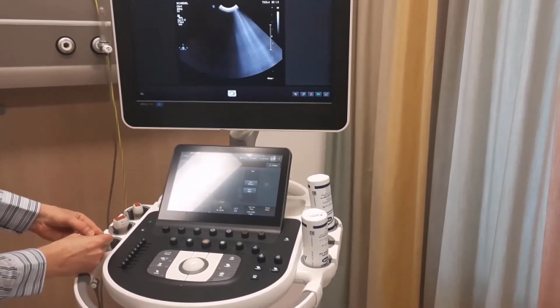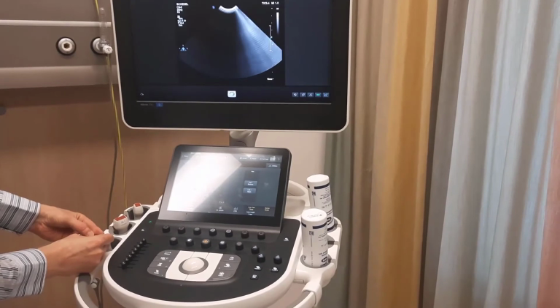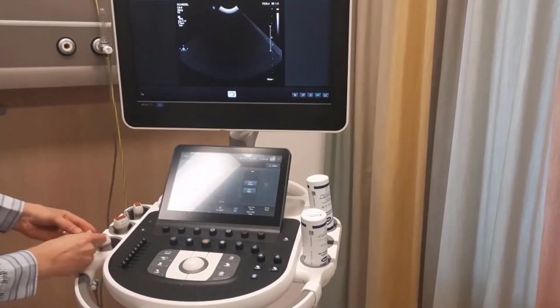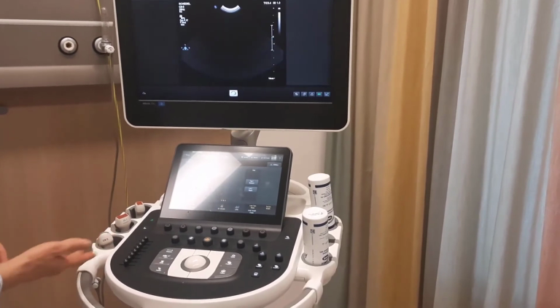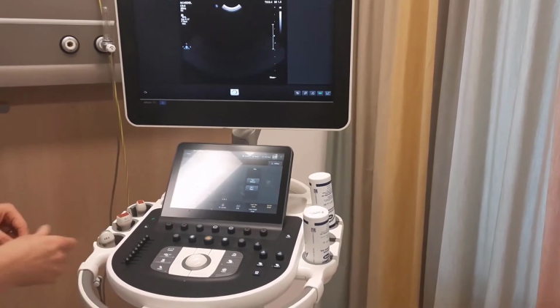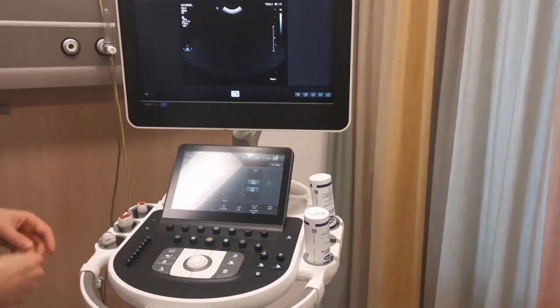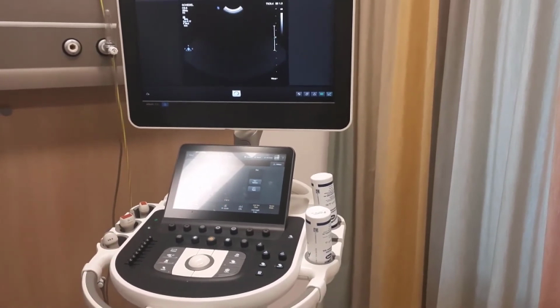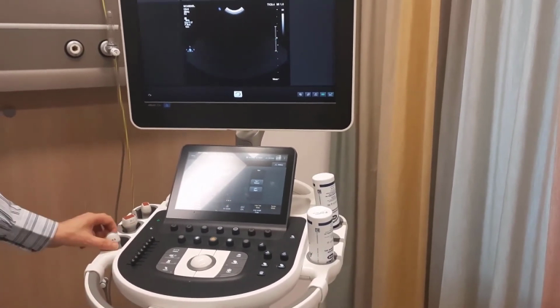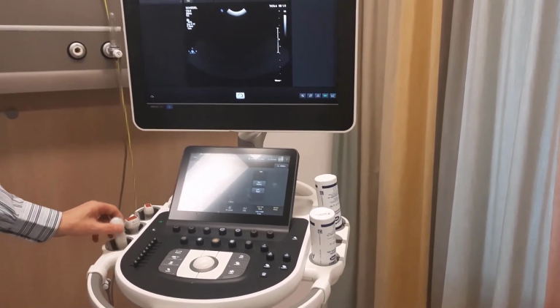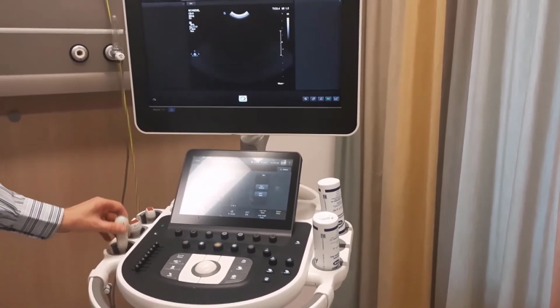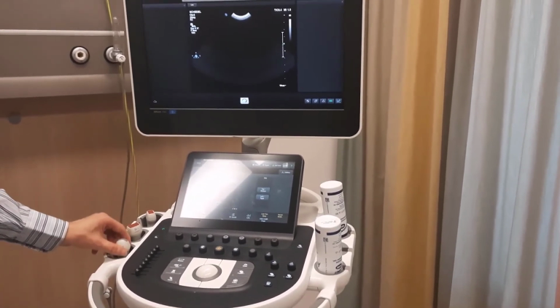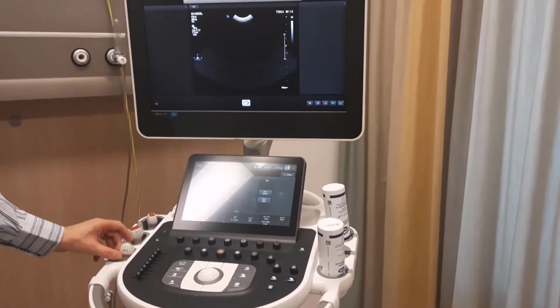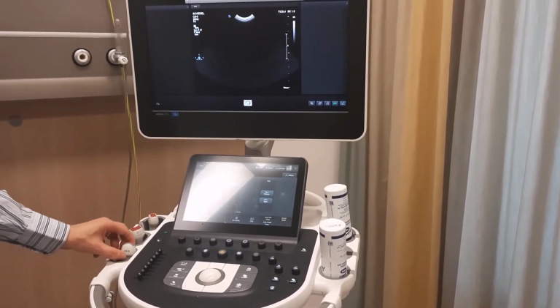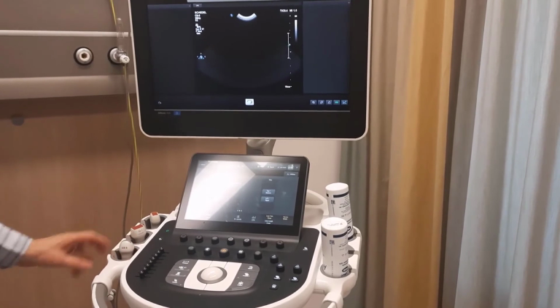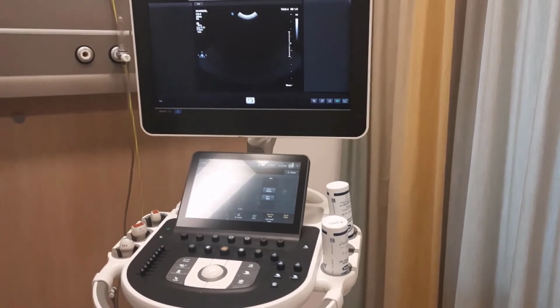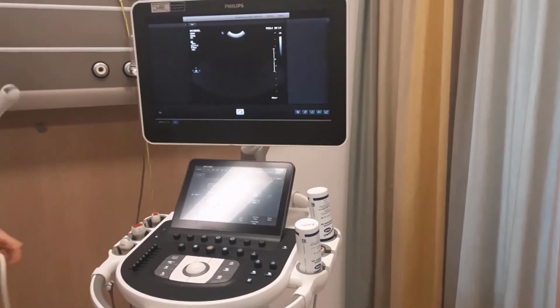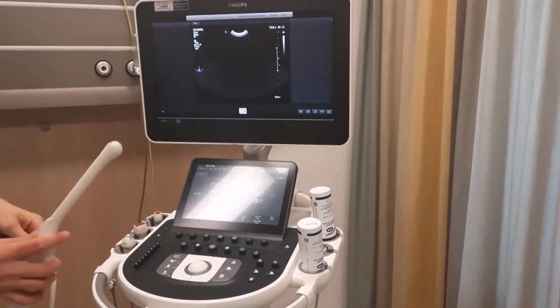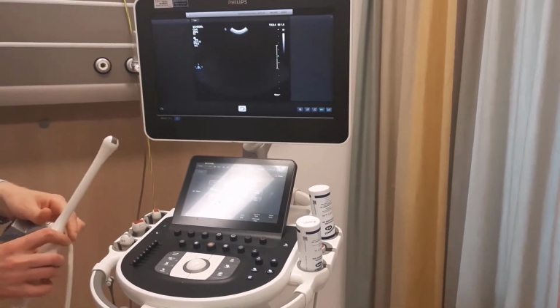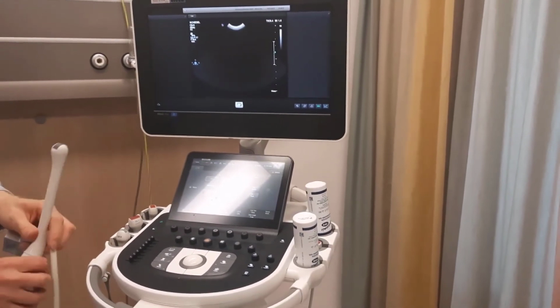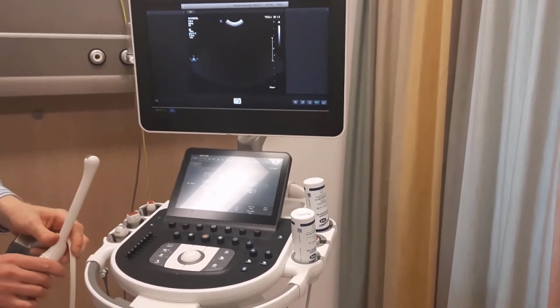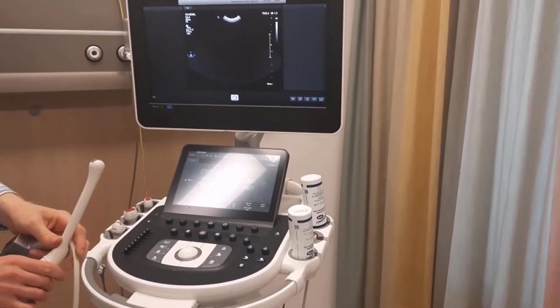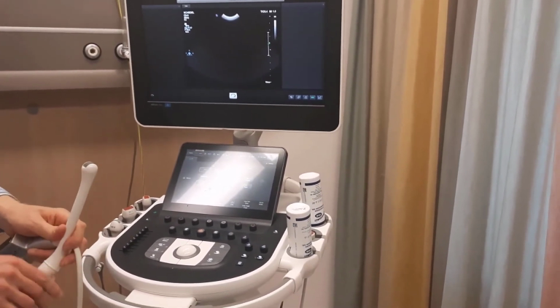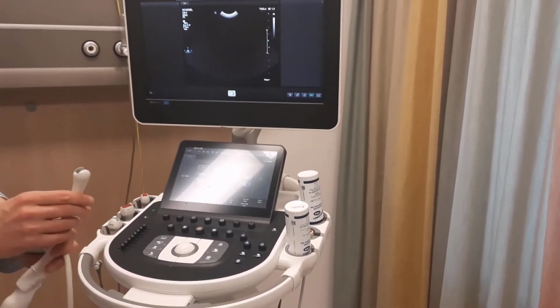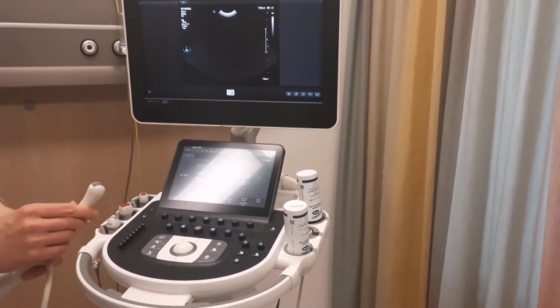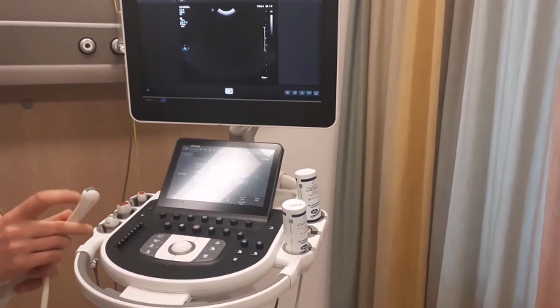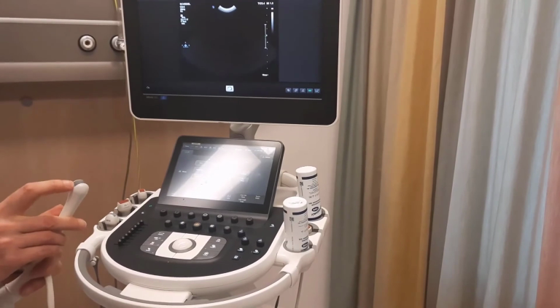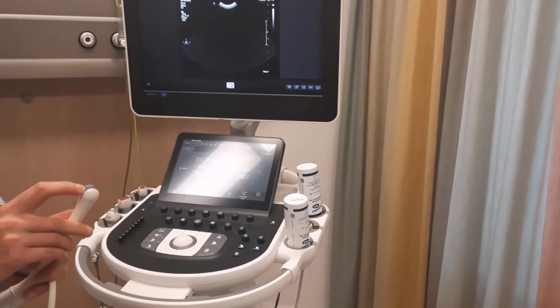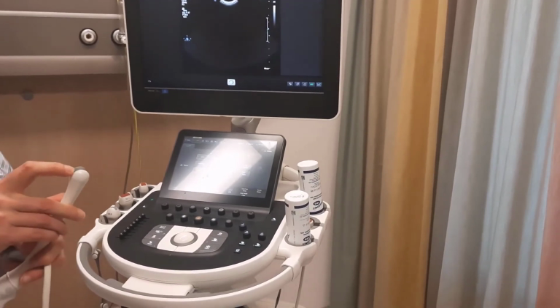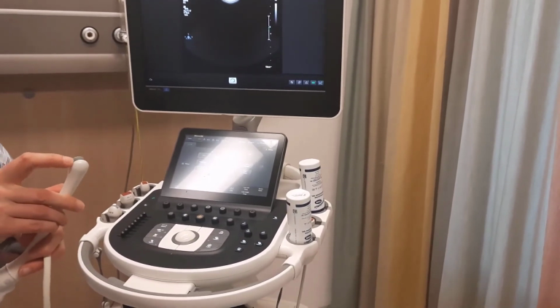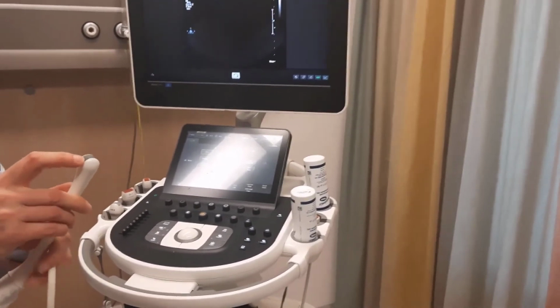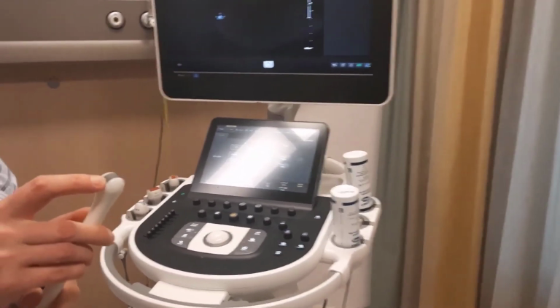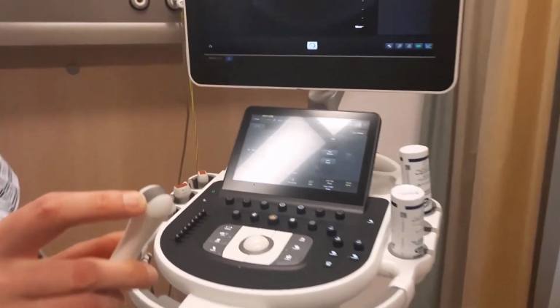This transducer is 100% good, so you don't have any problems with this one. We also have a transducer which is damaged. It is very hard to see, but it can be a big problem.